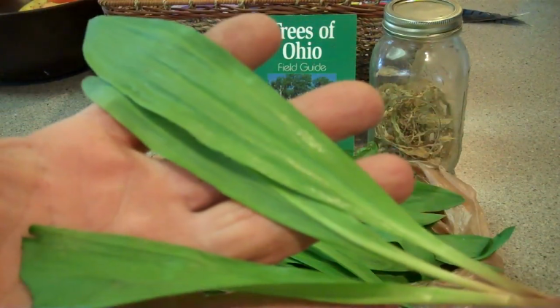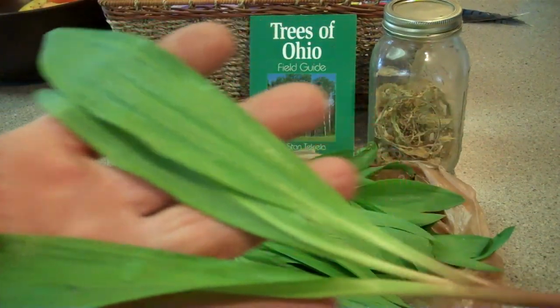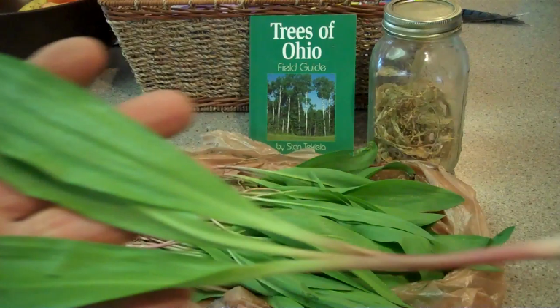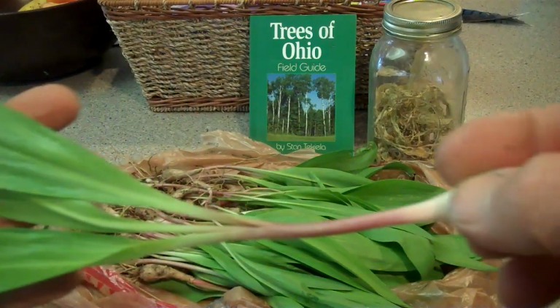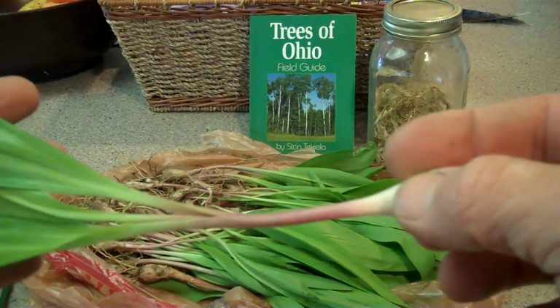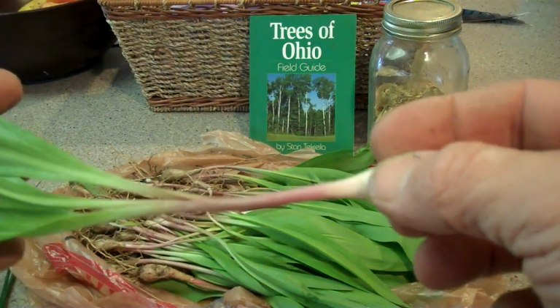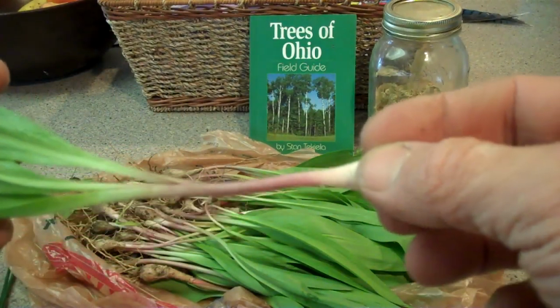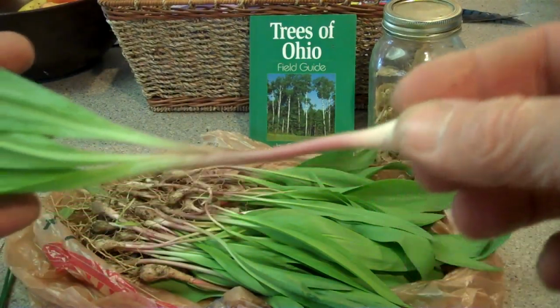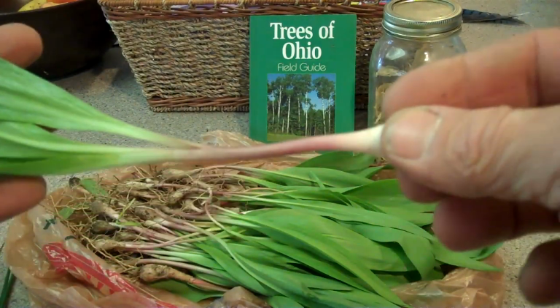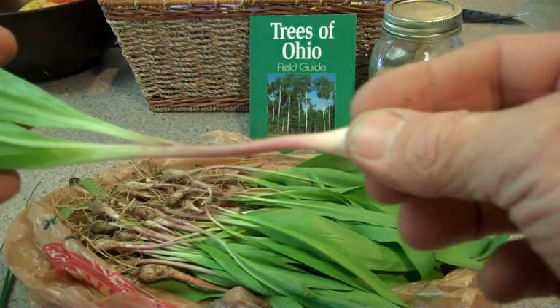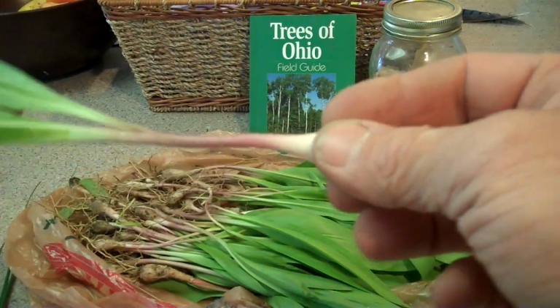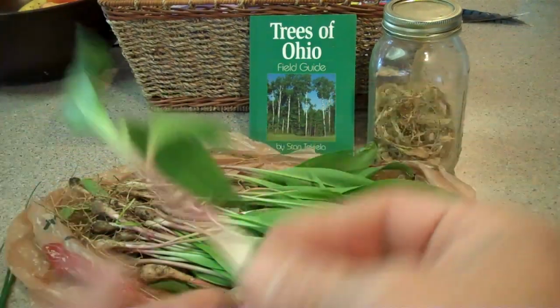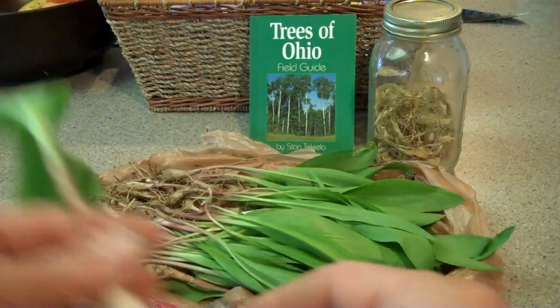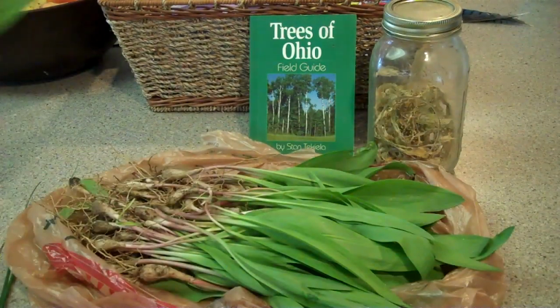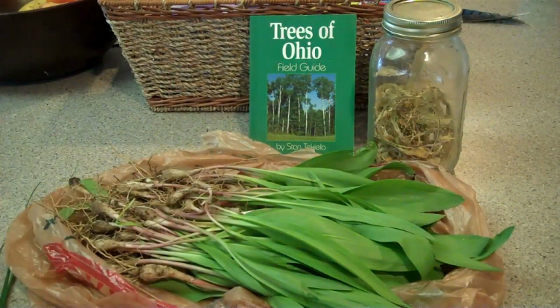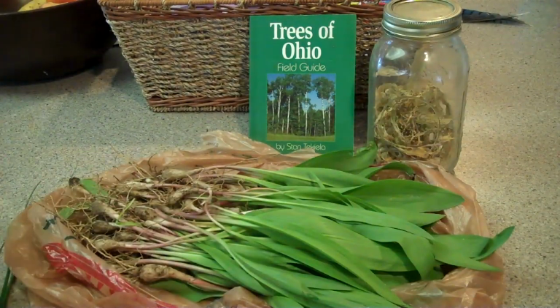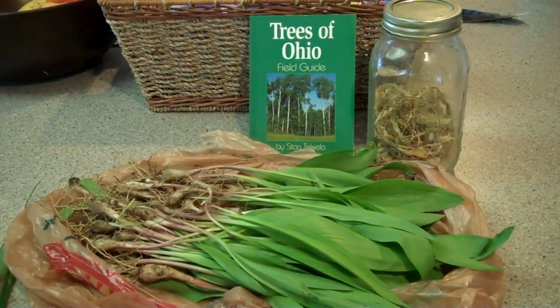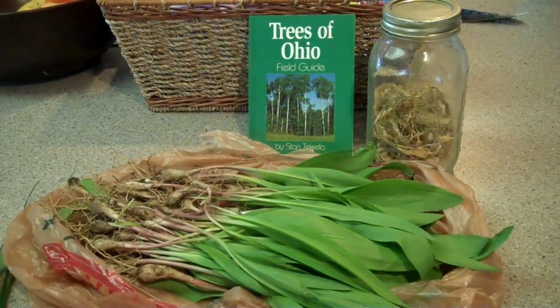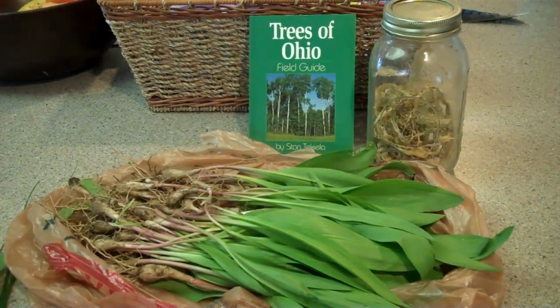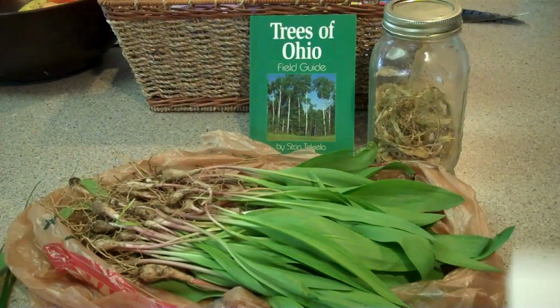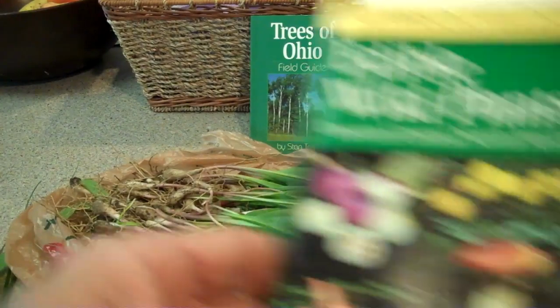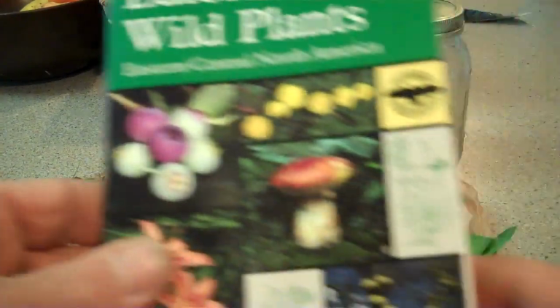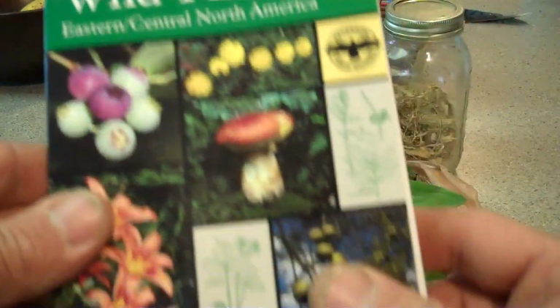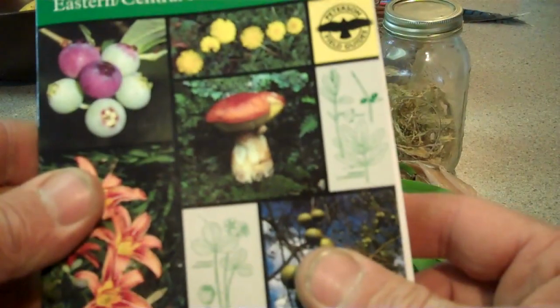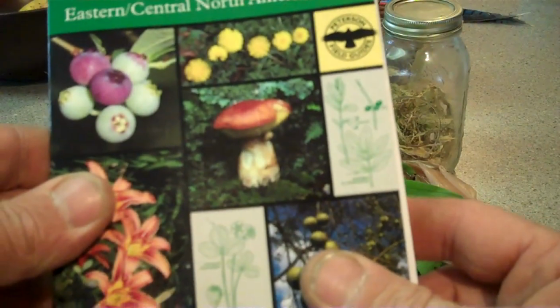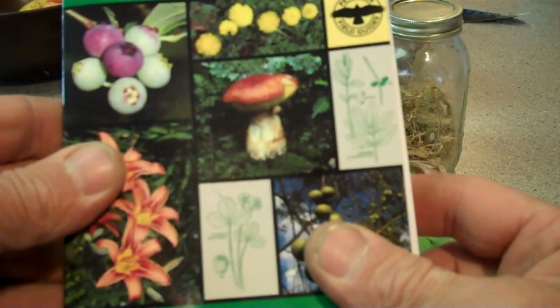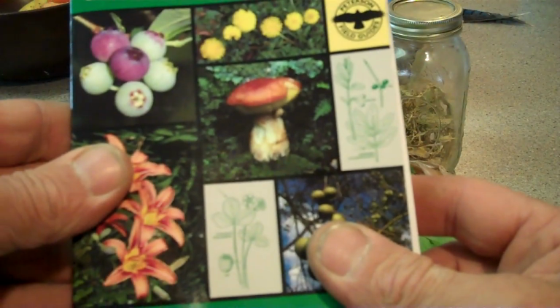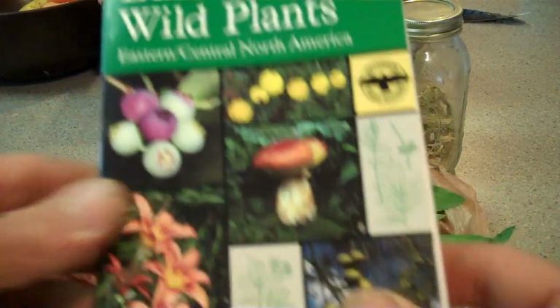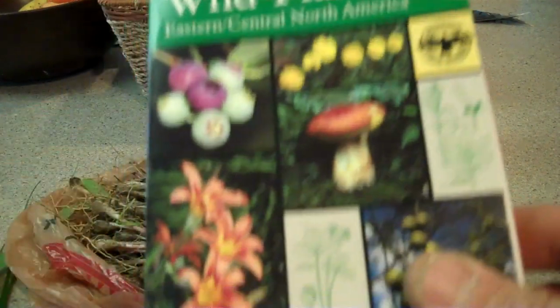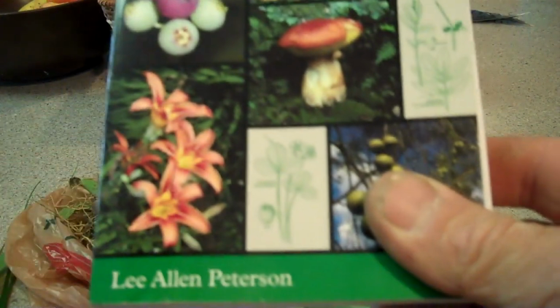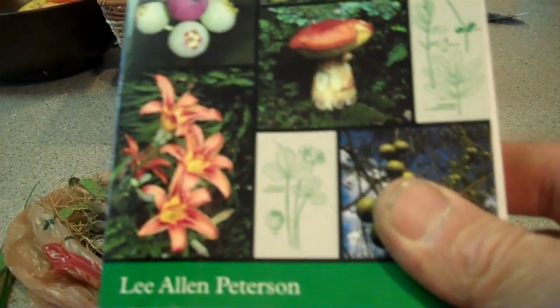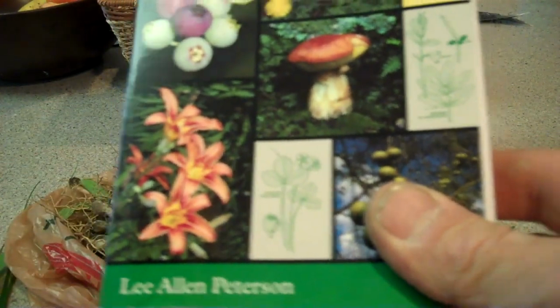This is also in the Peterson Wild Edible Guides — it's a very good book. So do your homework, guys. I did want to show you this next thing.